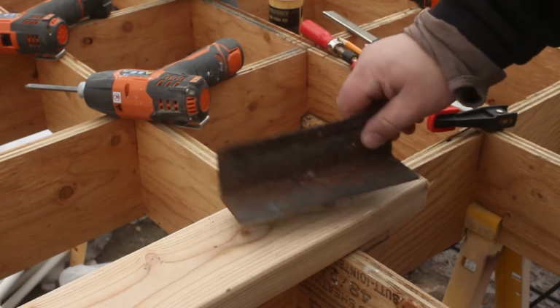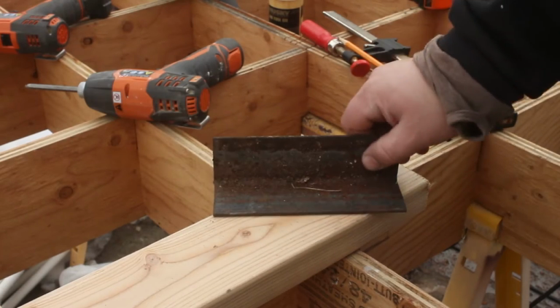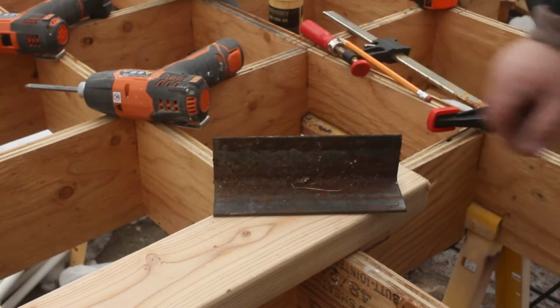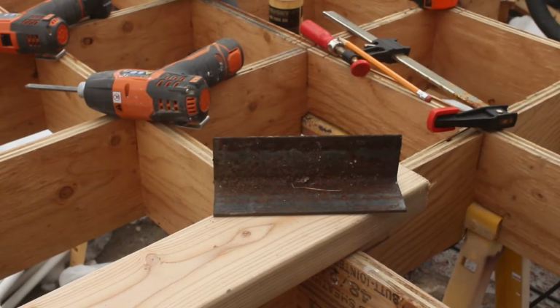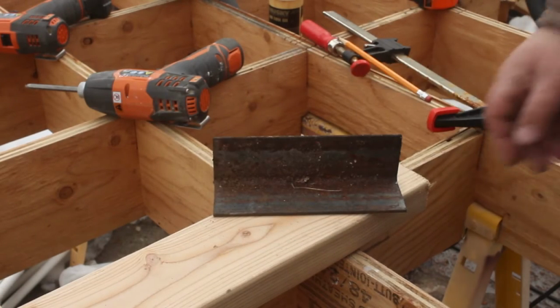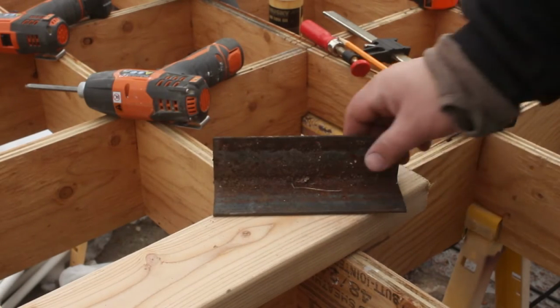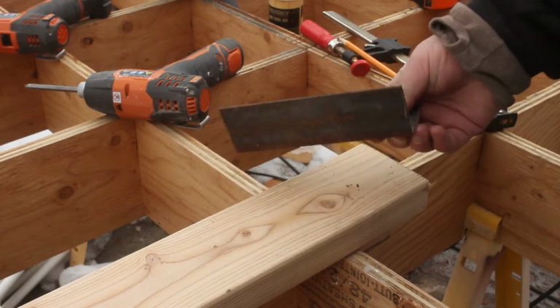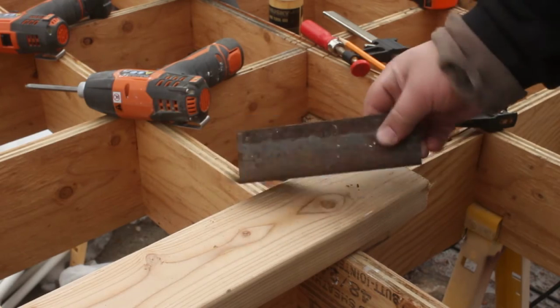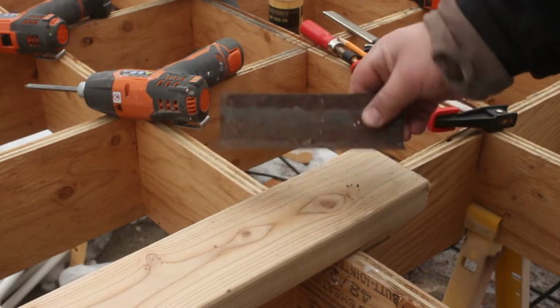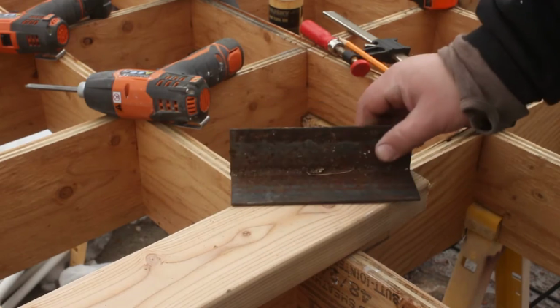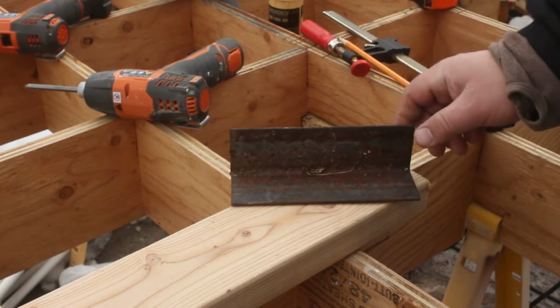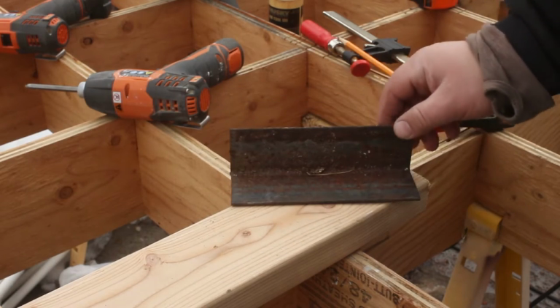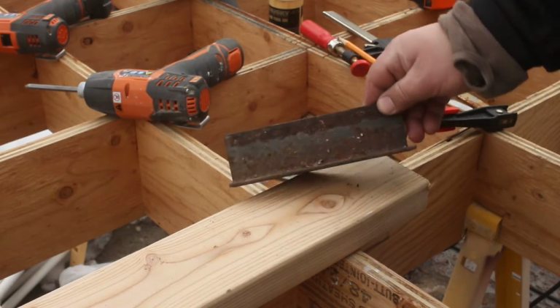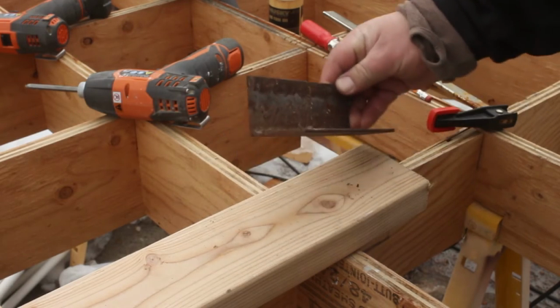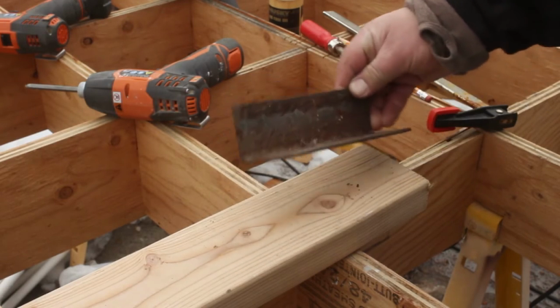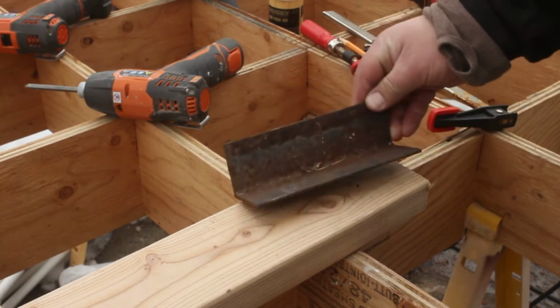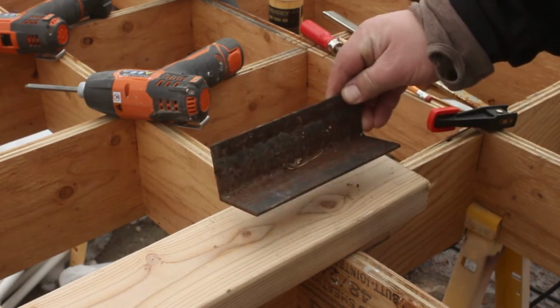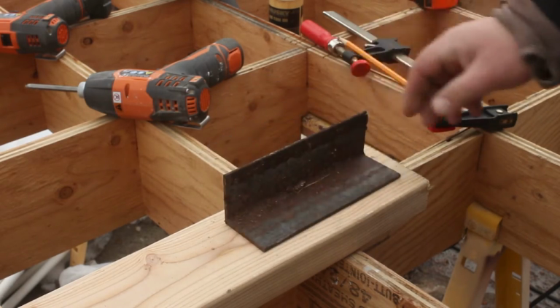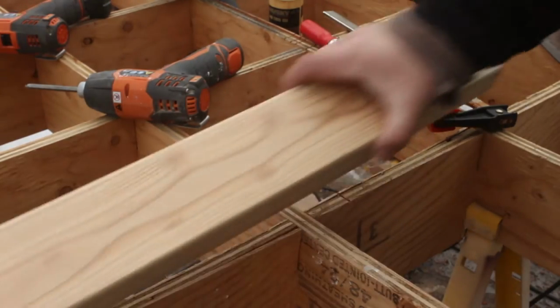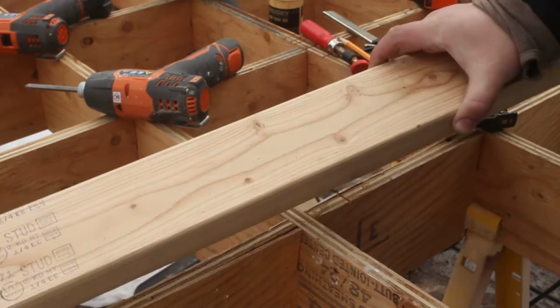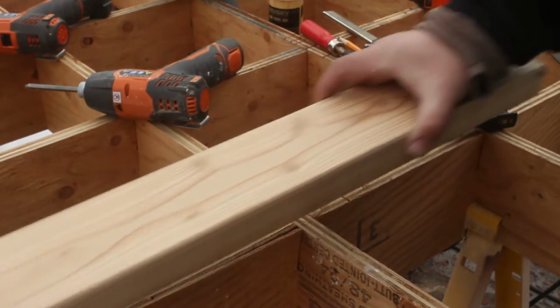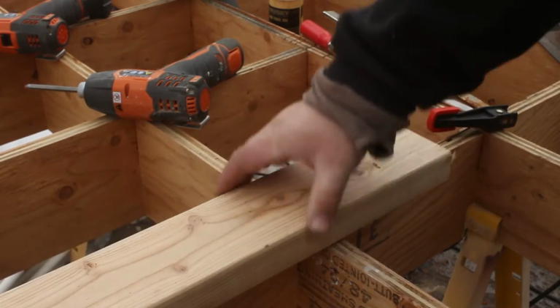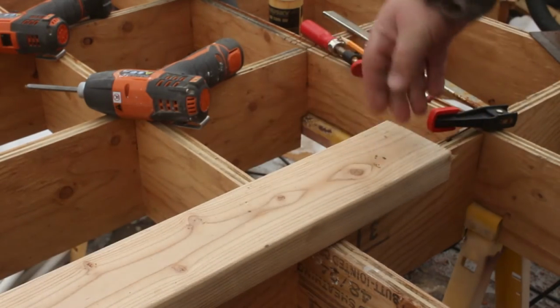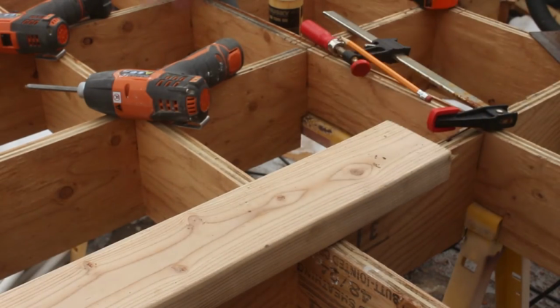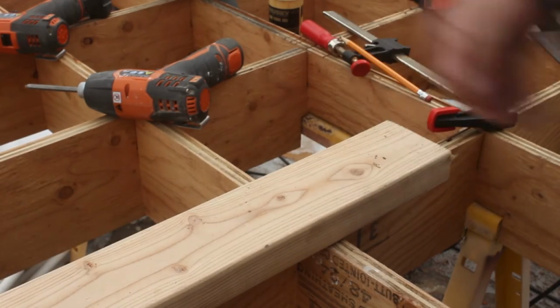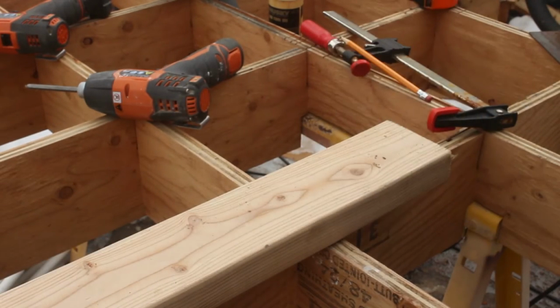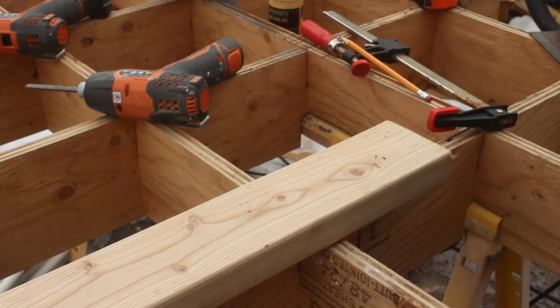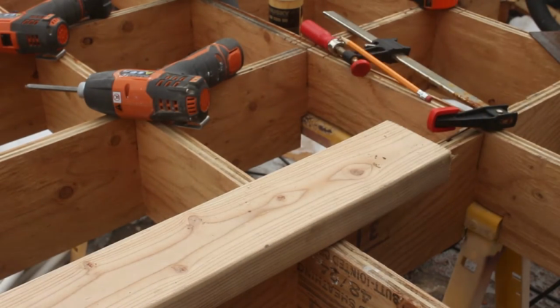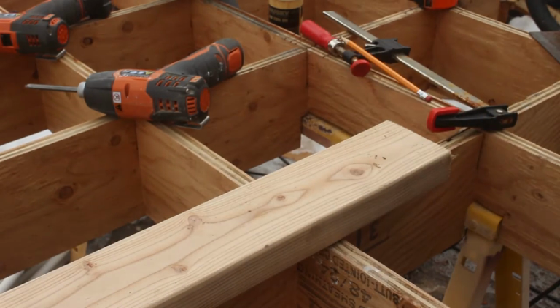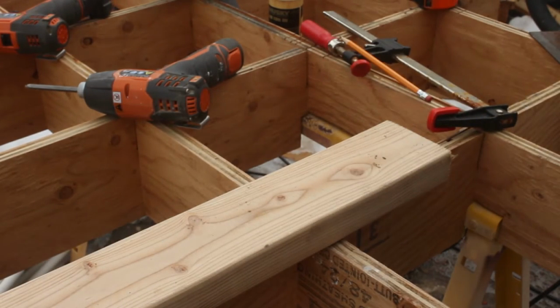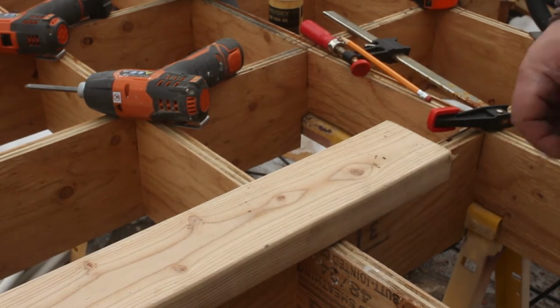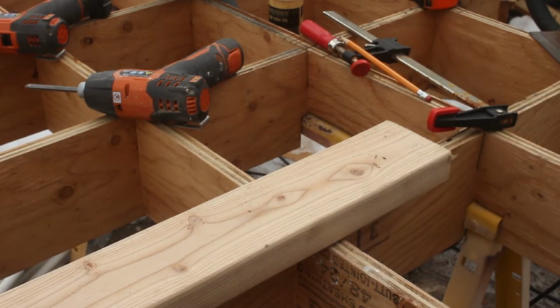First you'll need a piece of angle iron. This is about six and a half inches and it's two by two angle iron. You'll also need a piece of wood — I'm just using a scrap of two by four, and this one's about three feet long.